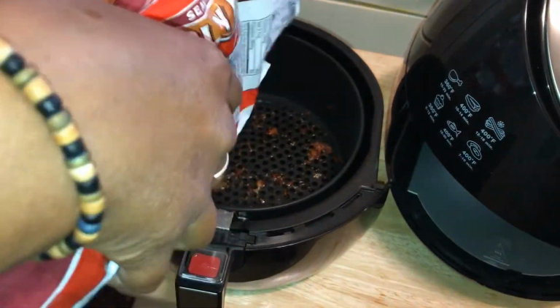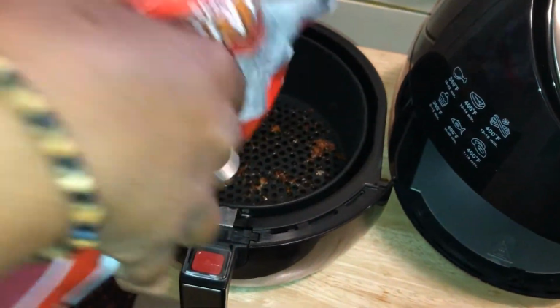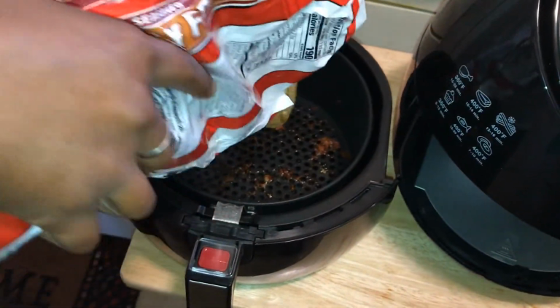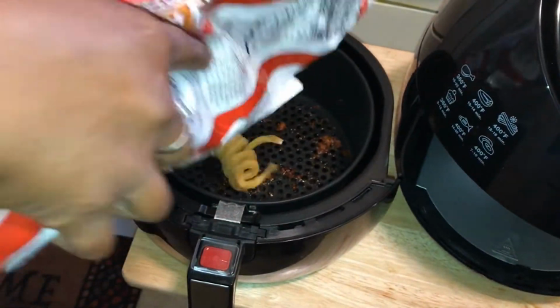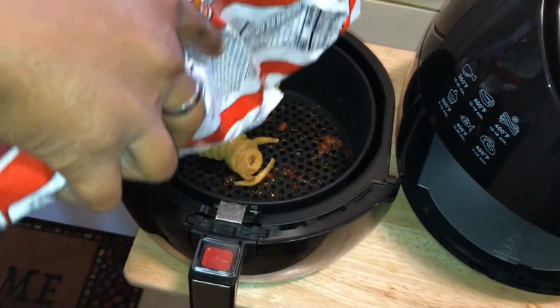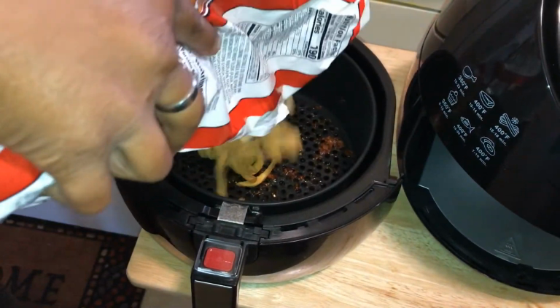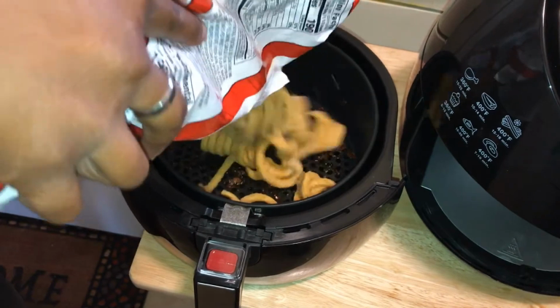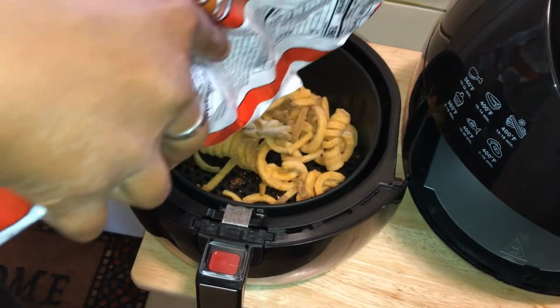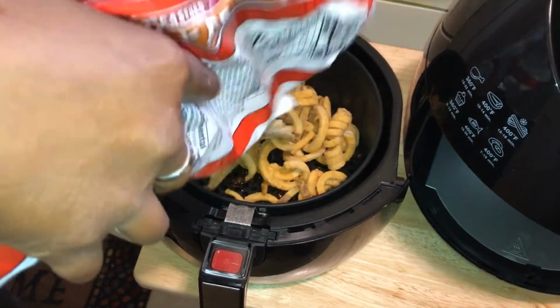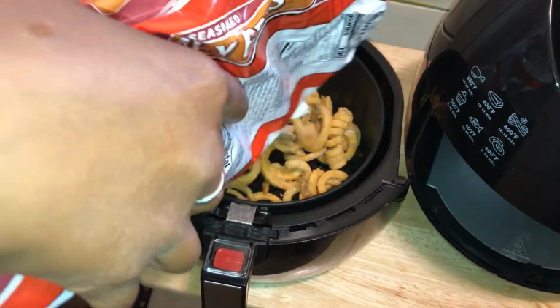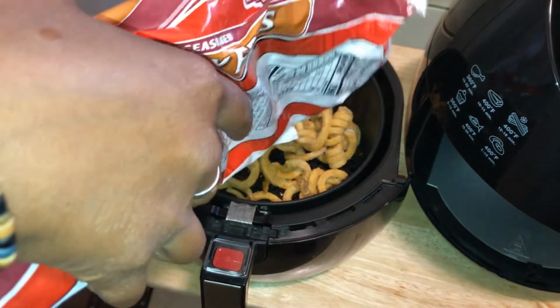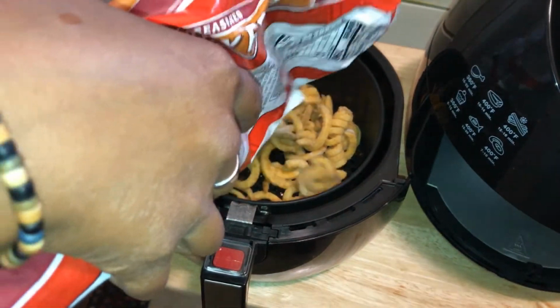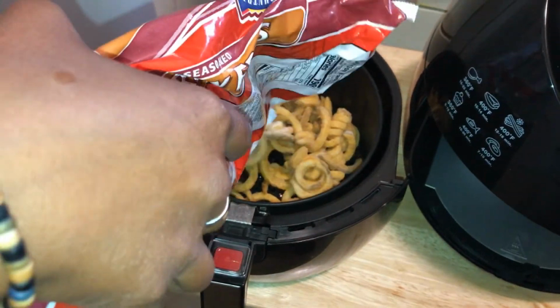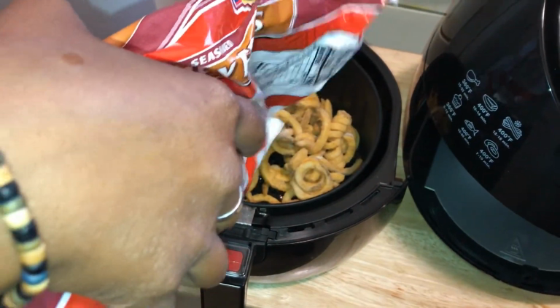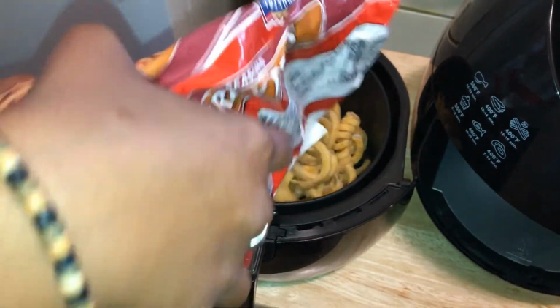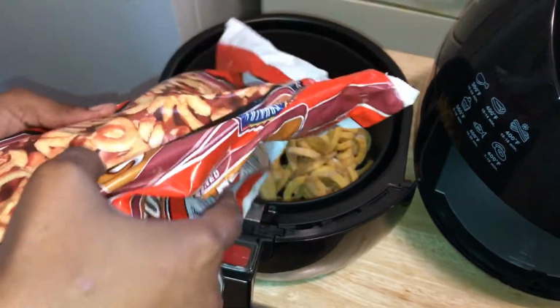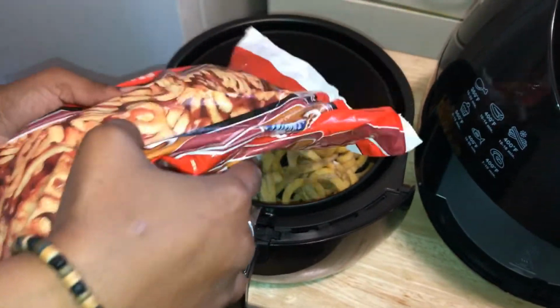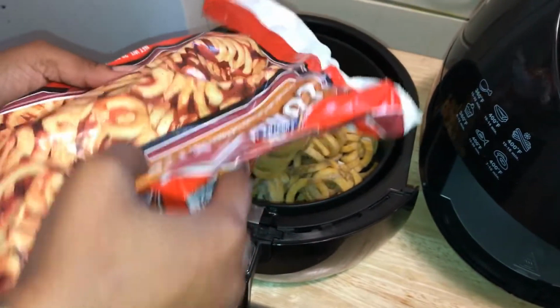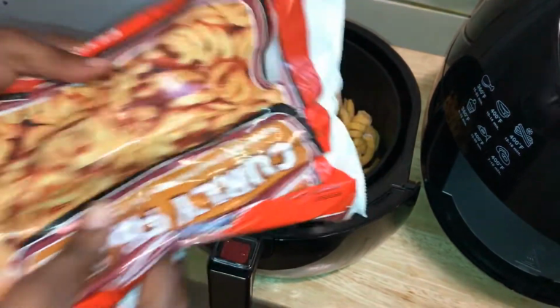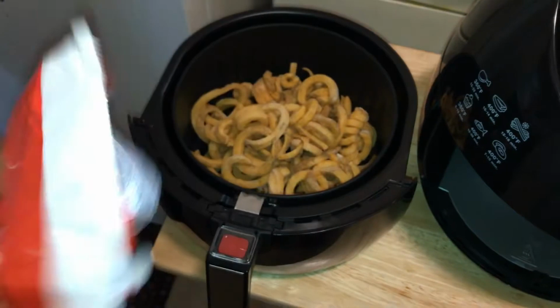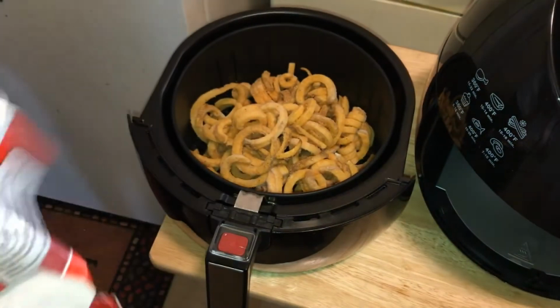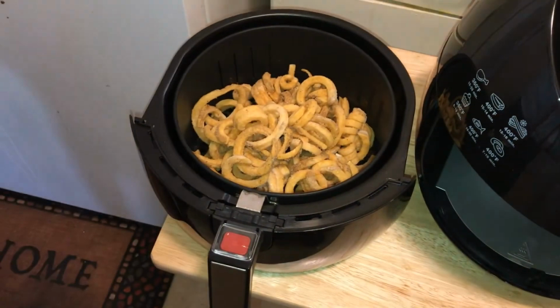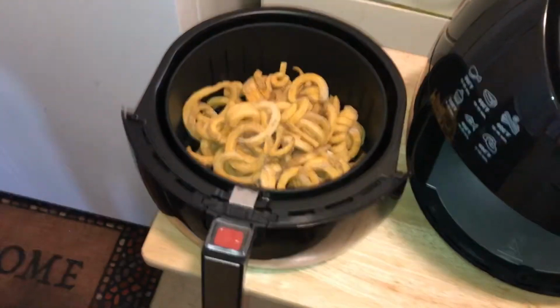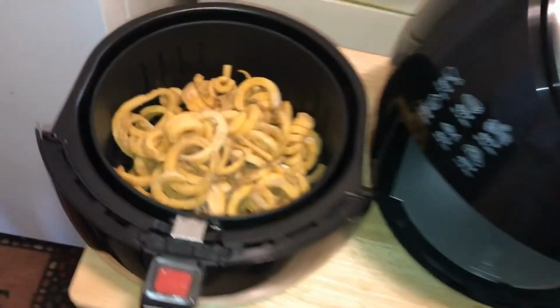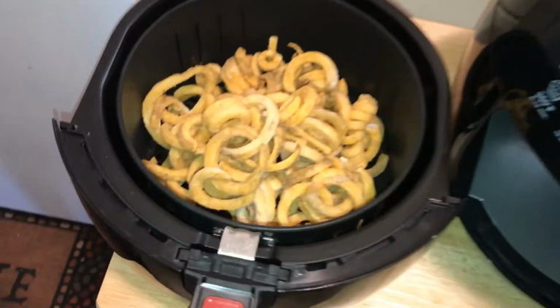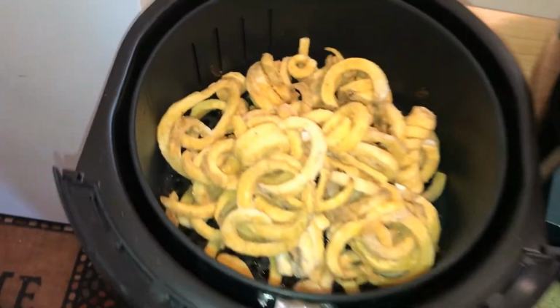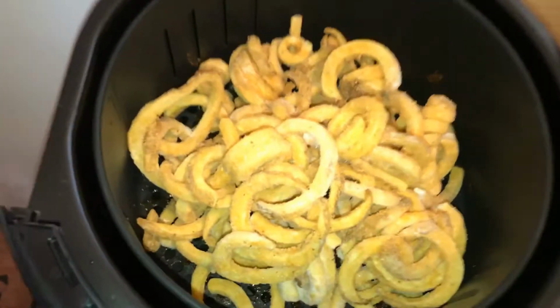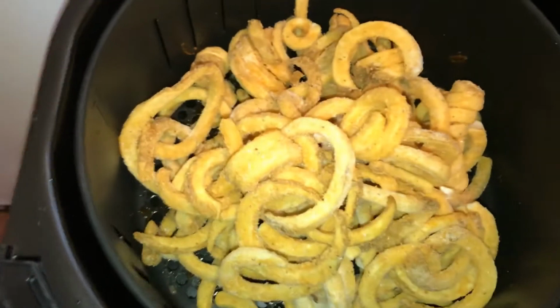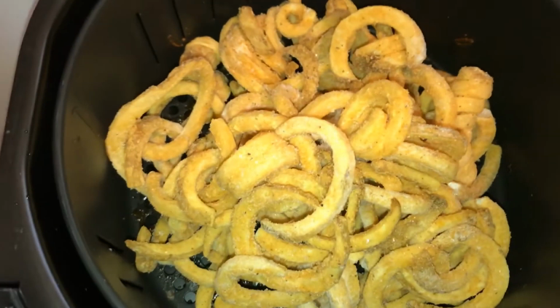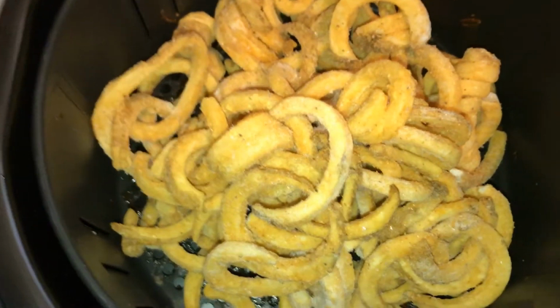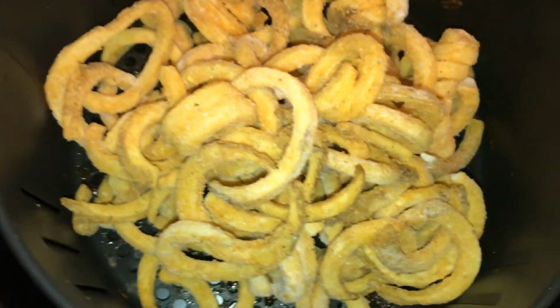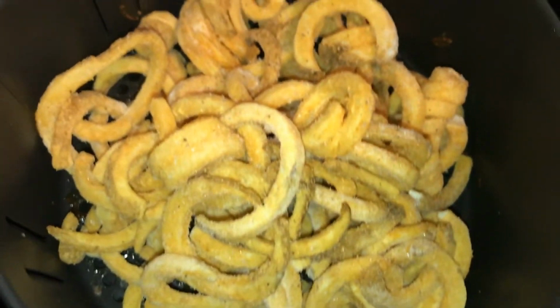I put a decent amount of french fries — like I said, just cooking for two people. Me and my mom, and she can eat a lot too, so I put a decent amount in.